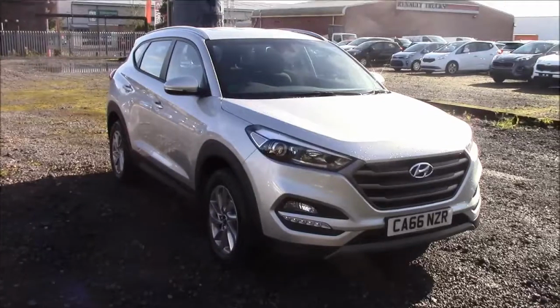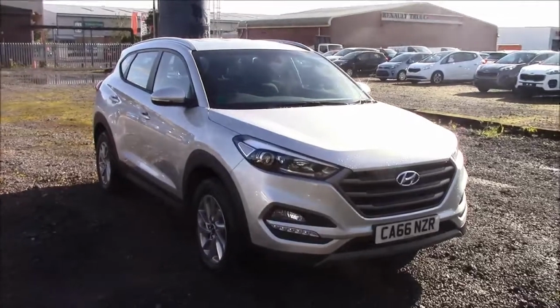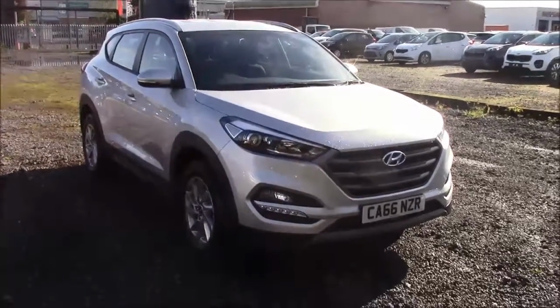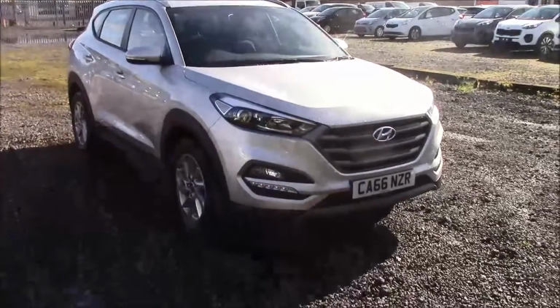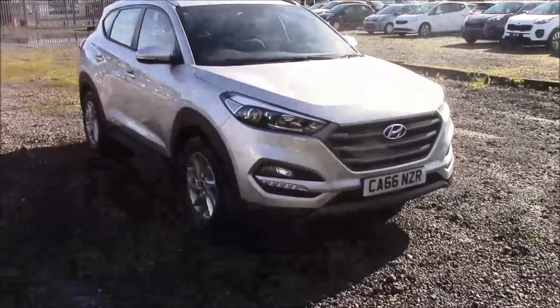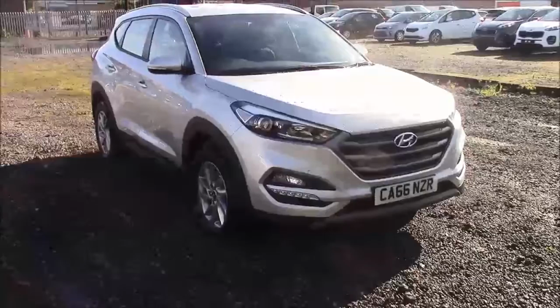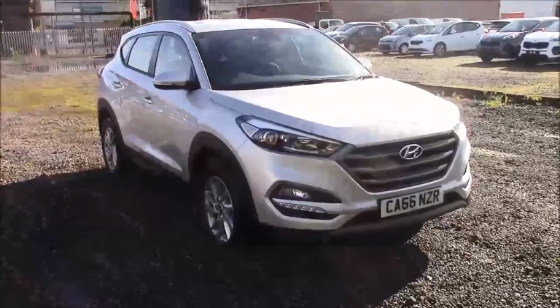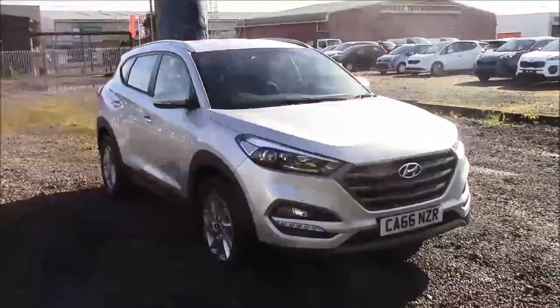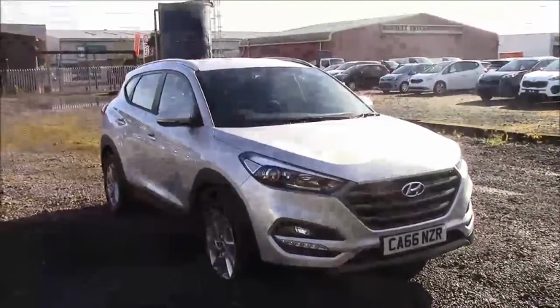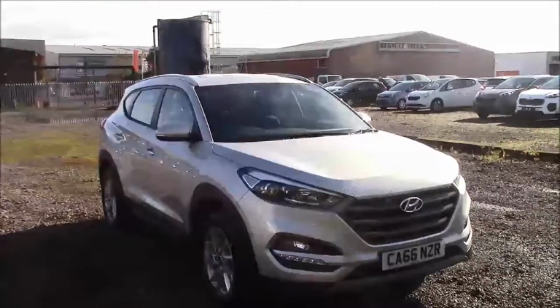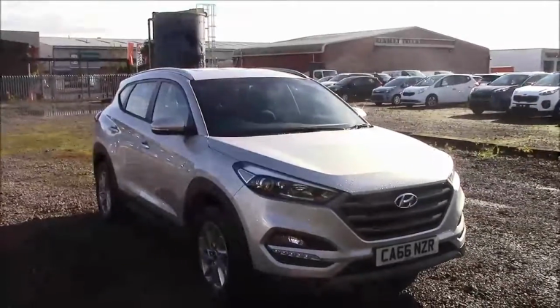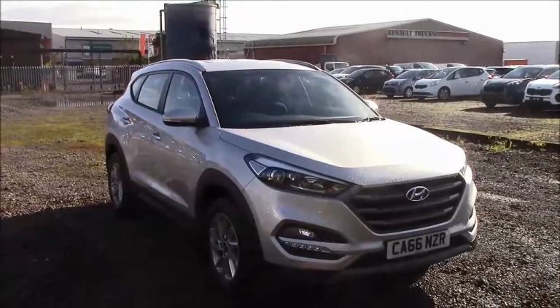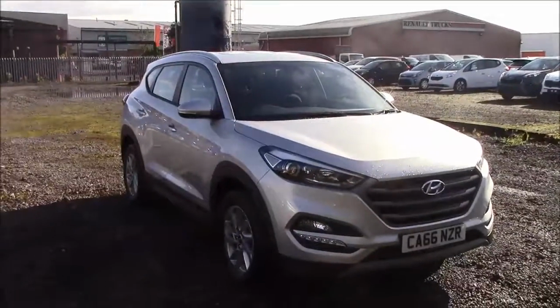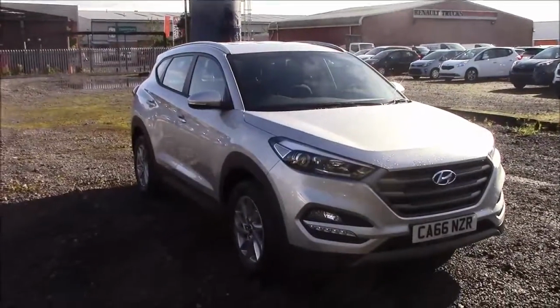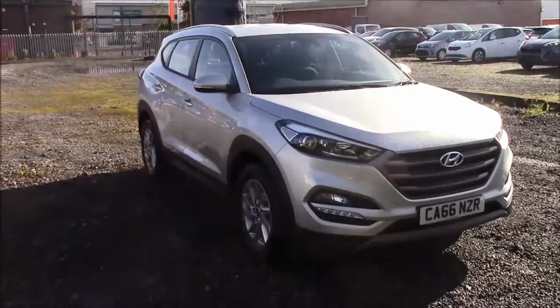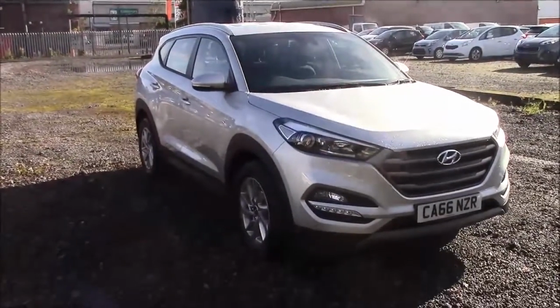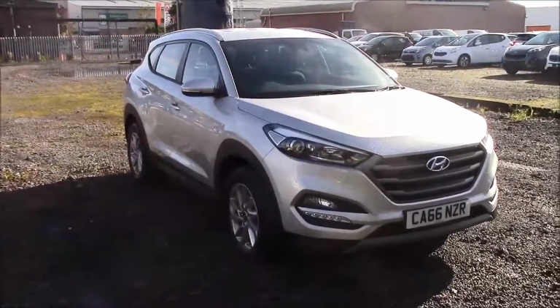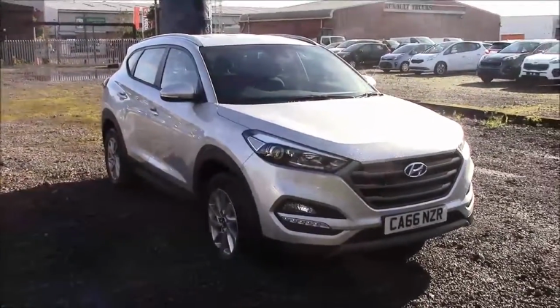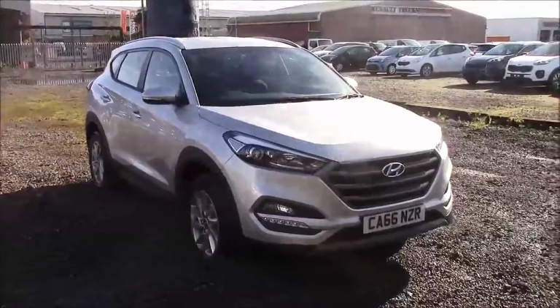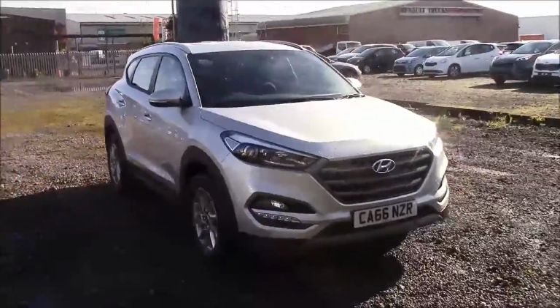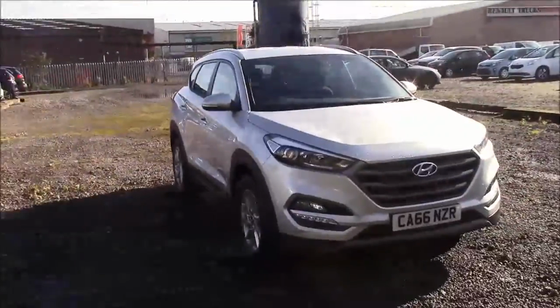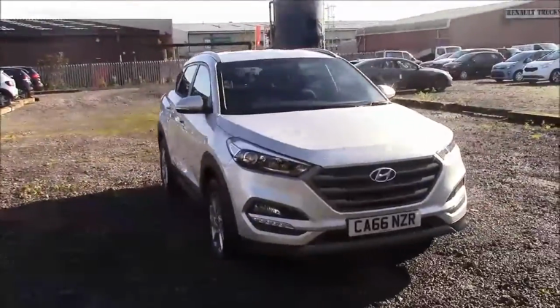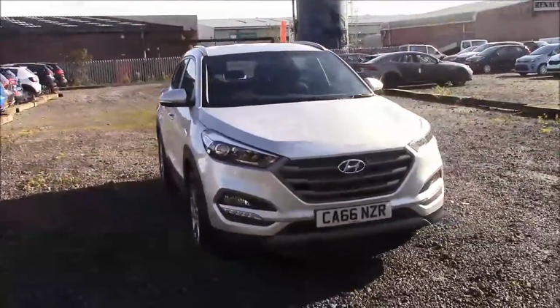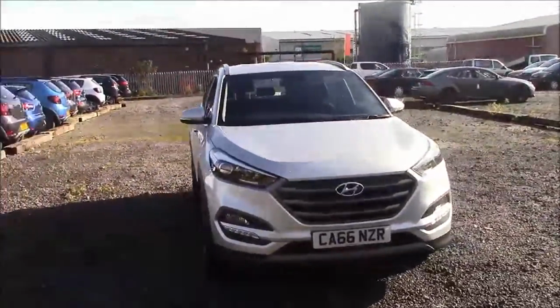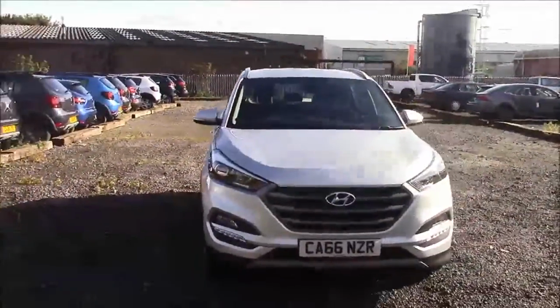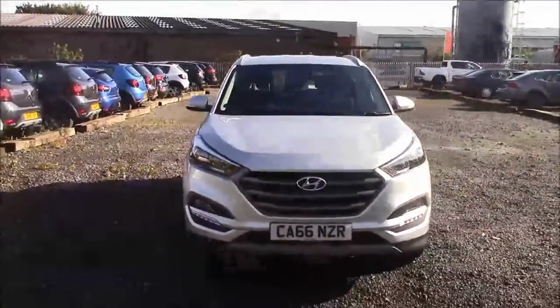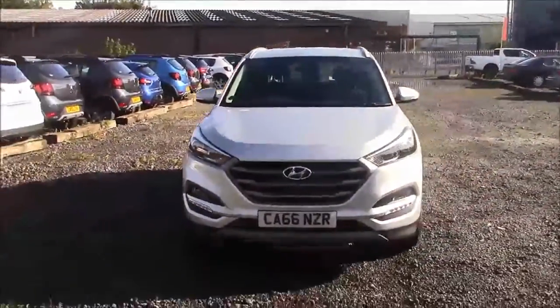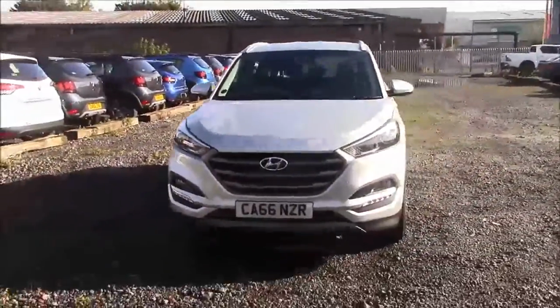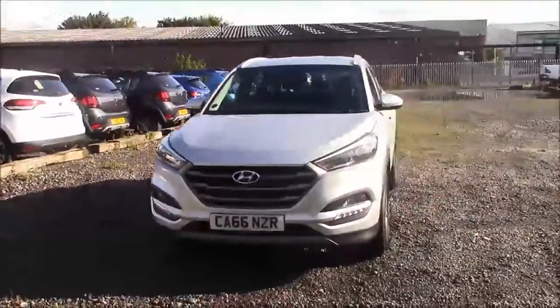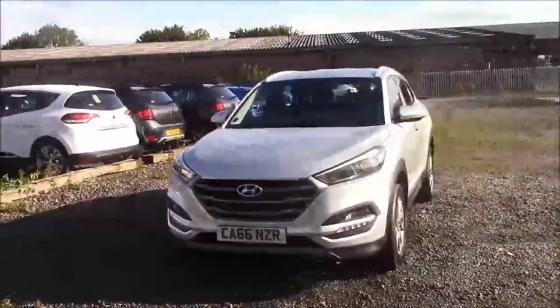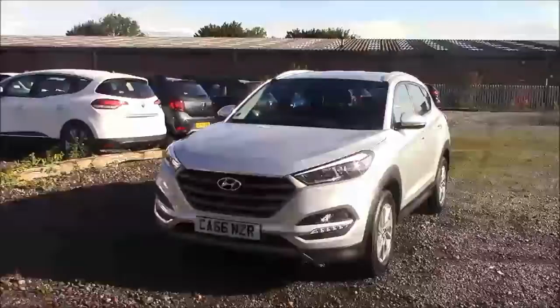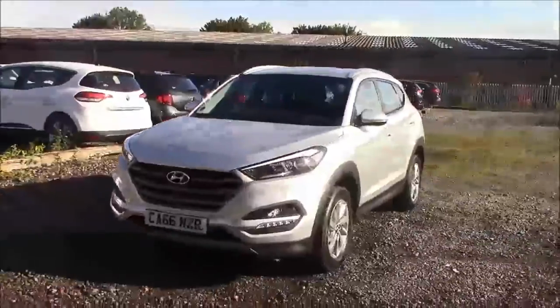Welcome to Wessex Garages here in Pranath Road in Cardiff. Today we're here for your Hyundai Tucson CRDI SE Nav Blue Drive. This car comes in silver and it's a diesel manual. I'm going to be giving you a tour of this vehicle today, but for more information or further specifications on this vehicle please don't hesitate to click on the link in the video.